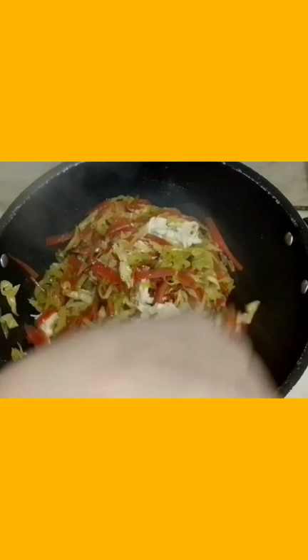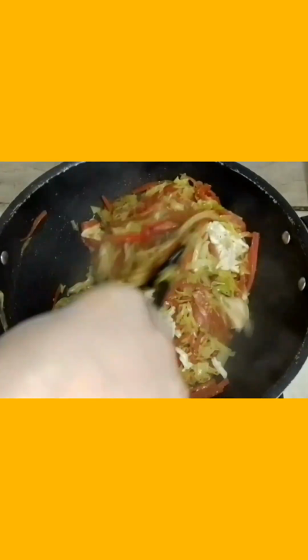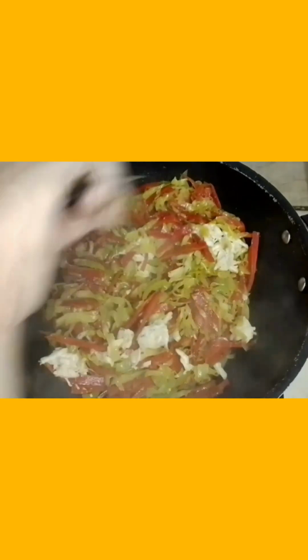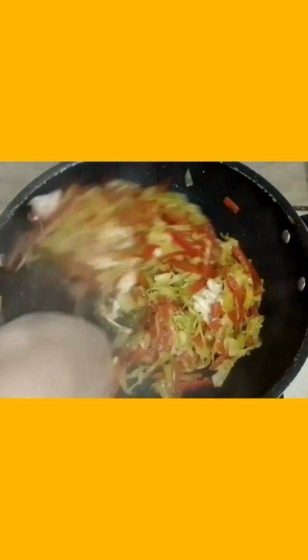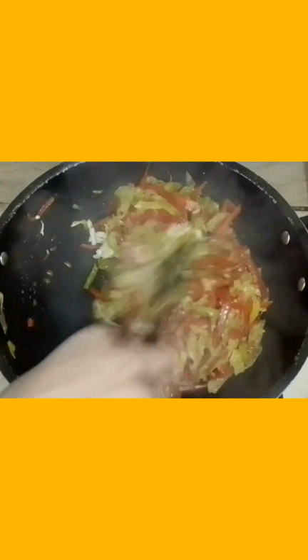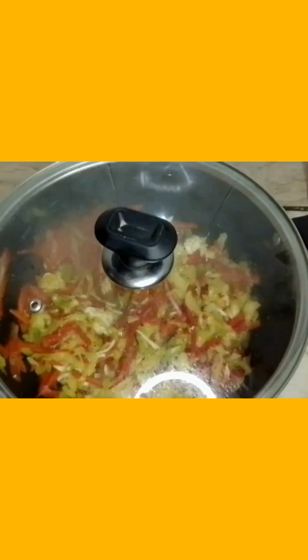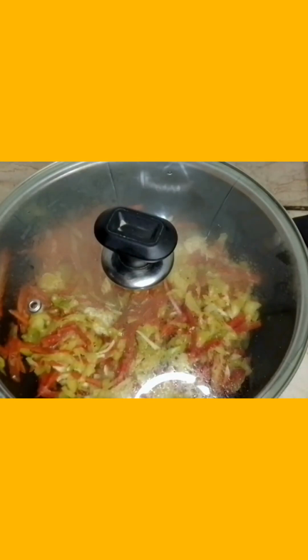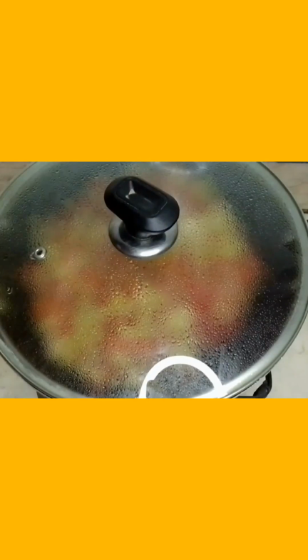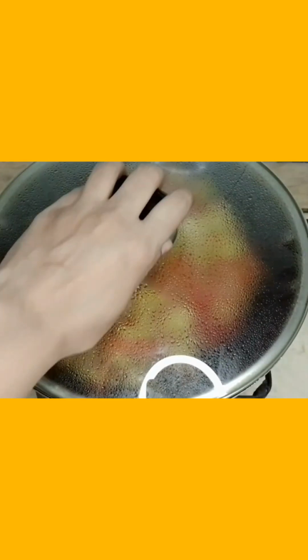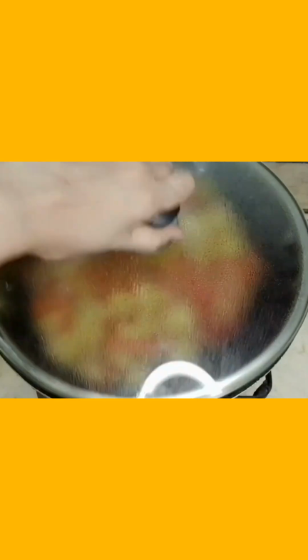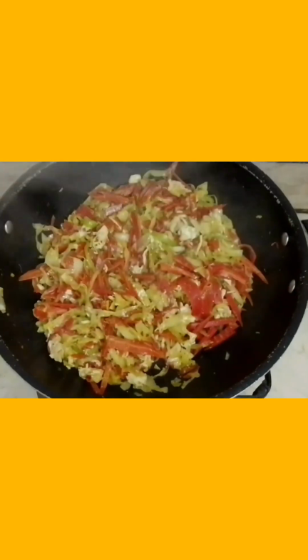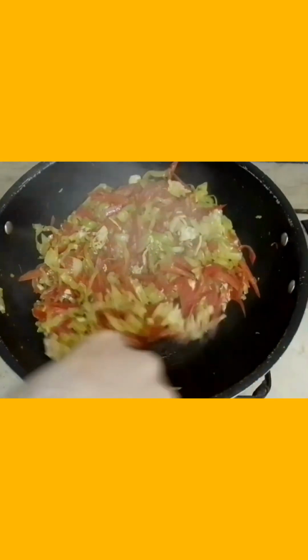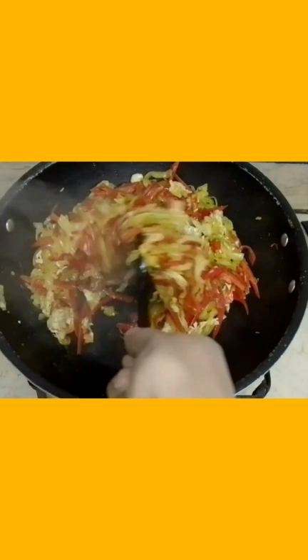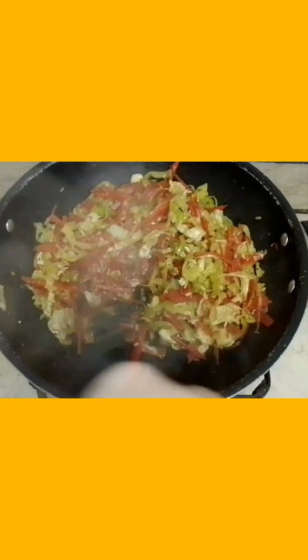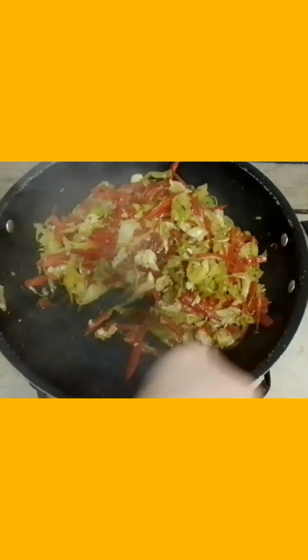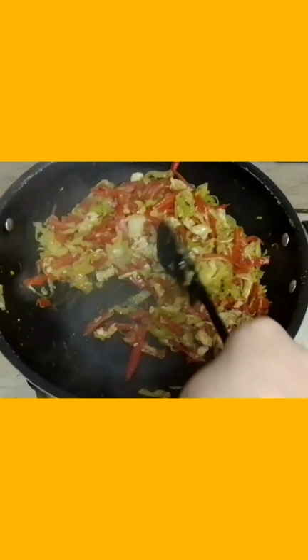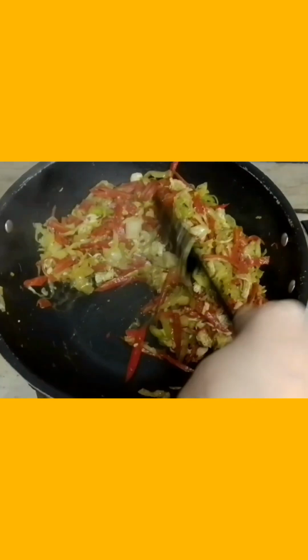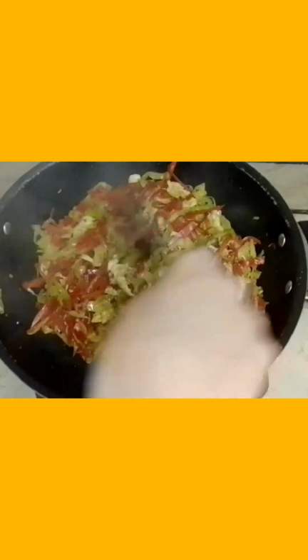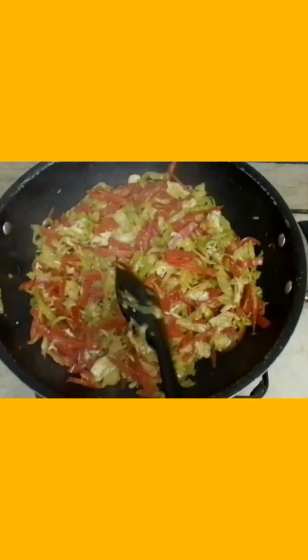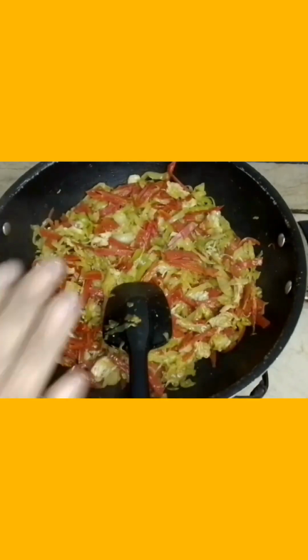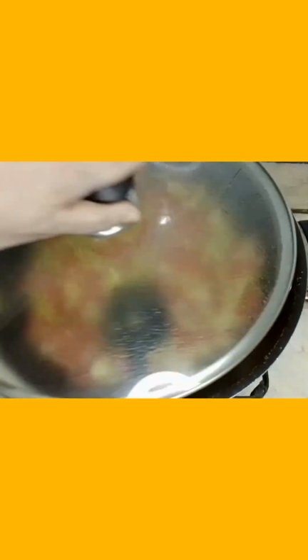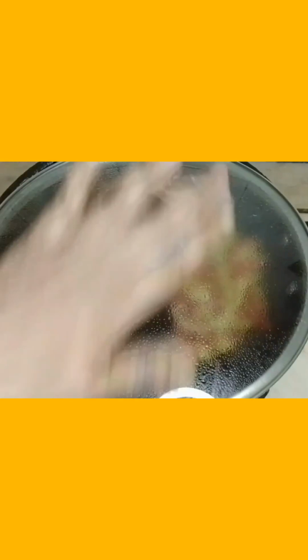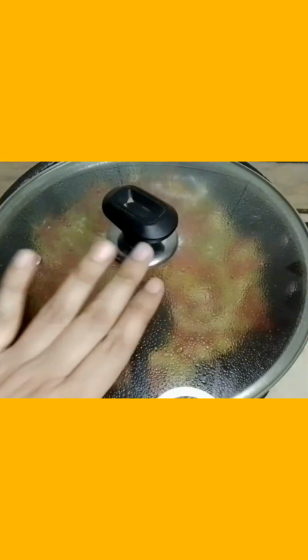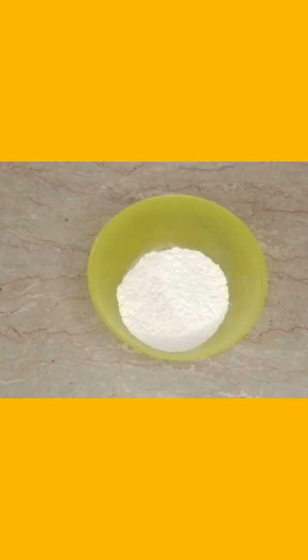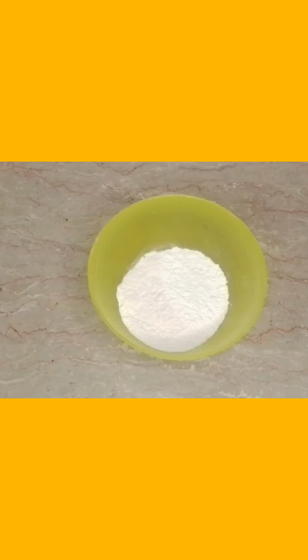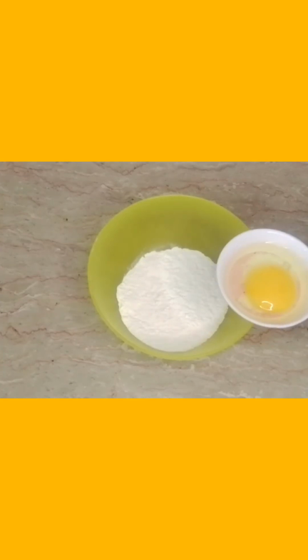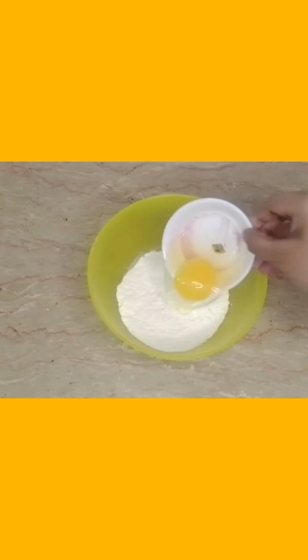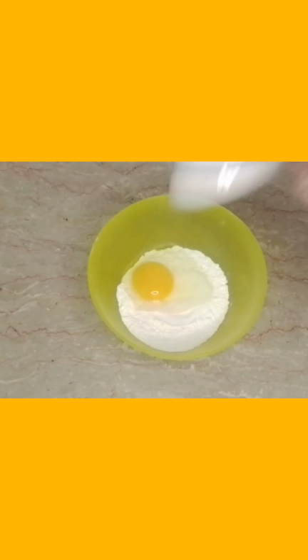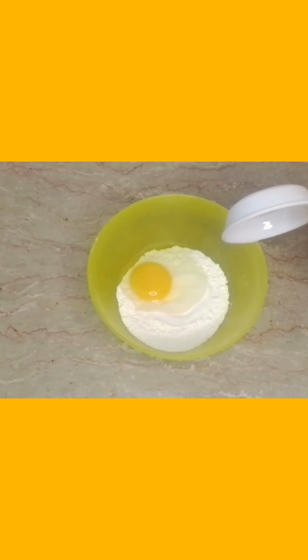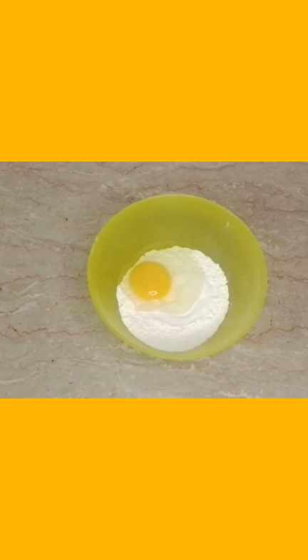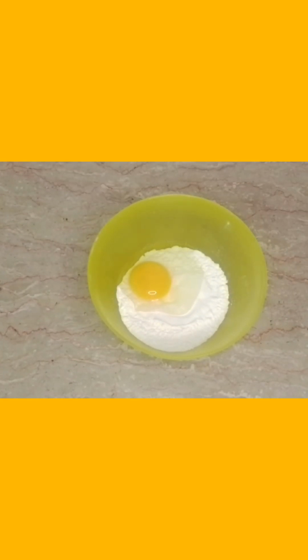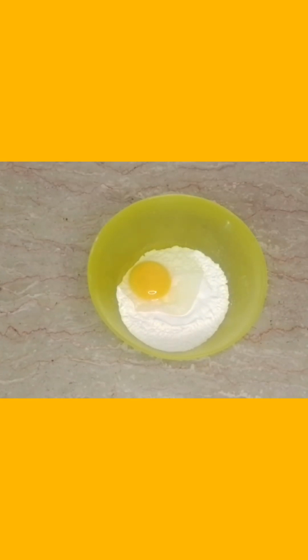I will add vinegar and soy sauce and mix it up. After 1 minute, we will add more vinegar and soy sauce, and then add half a teaspoon.